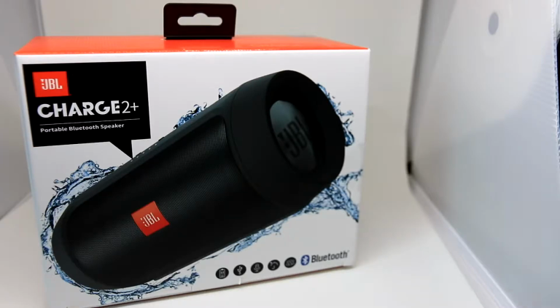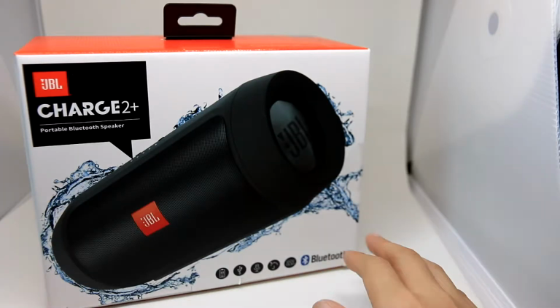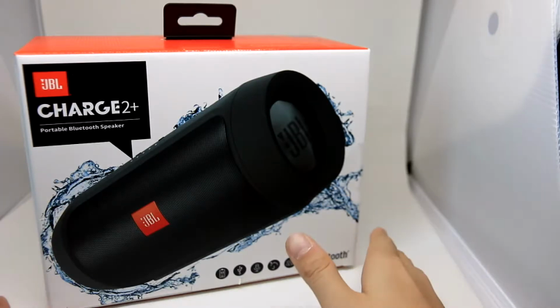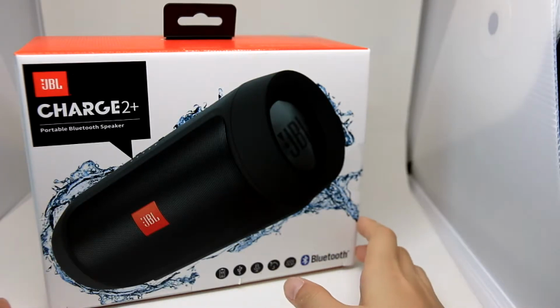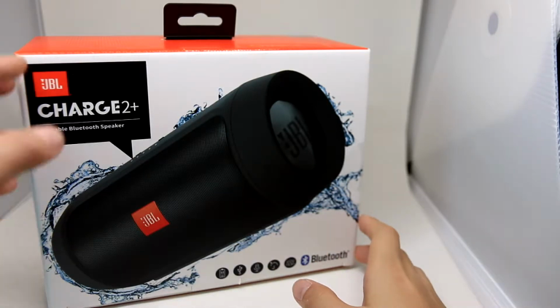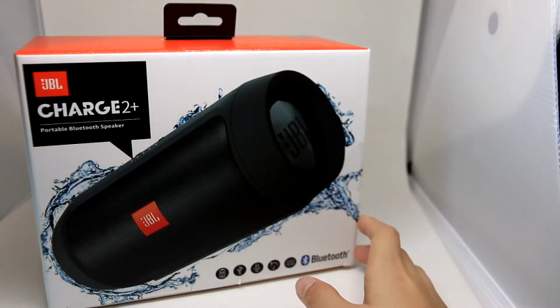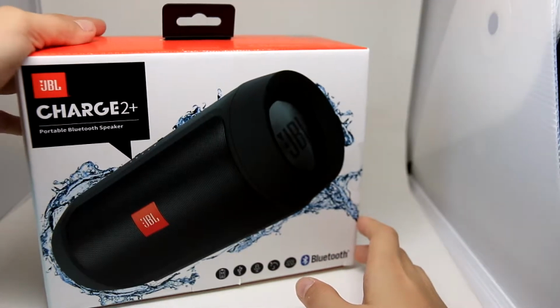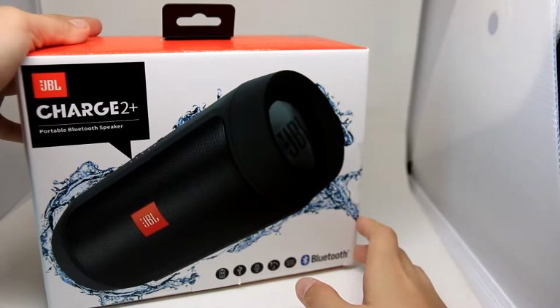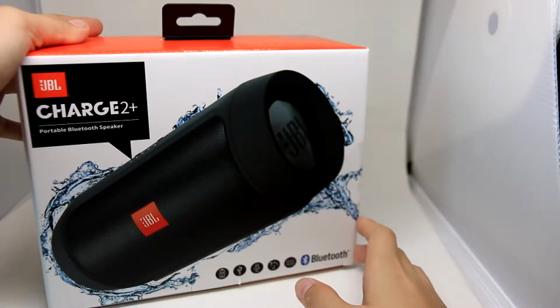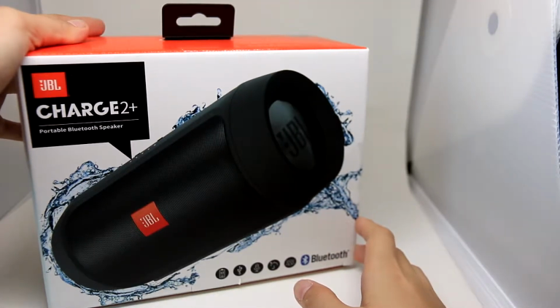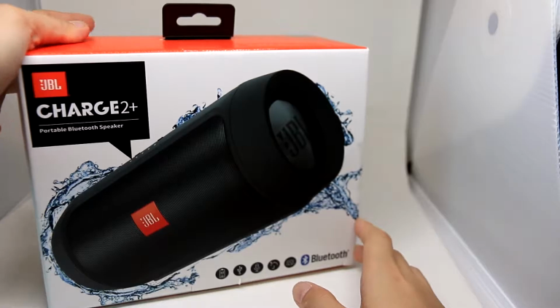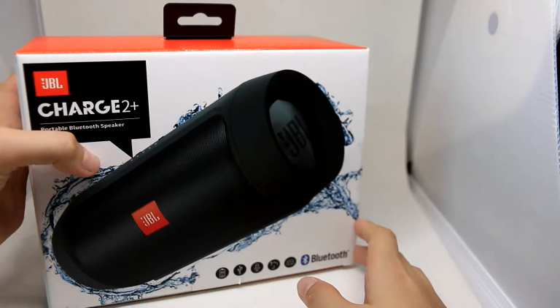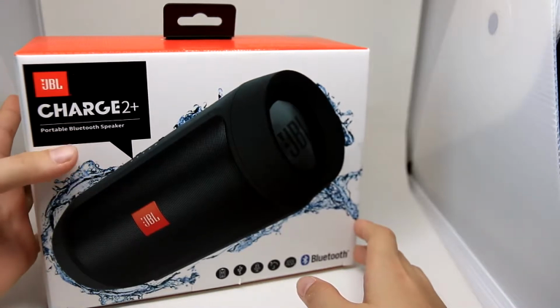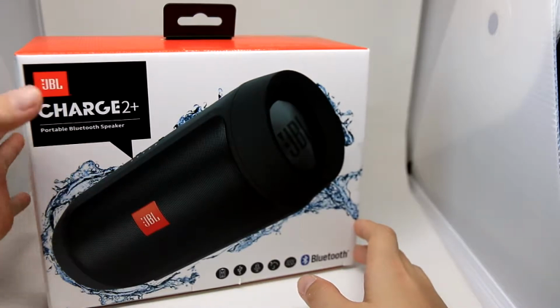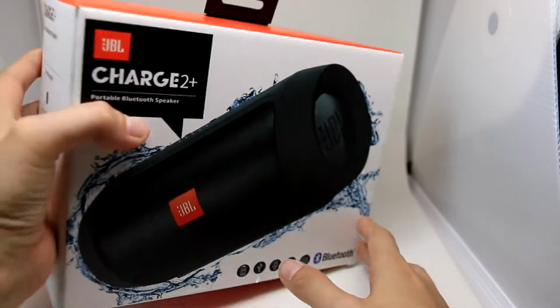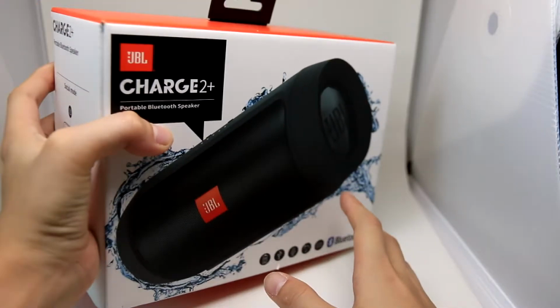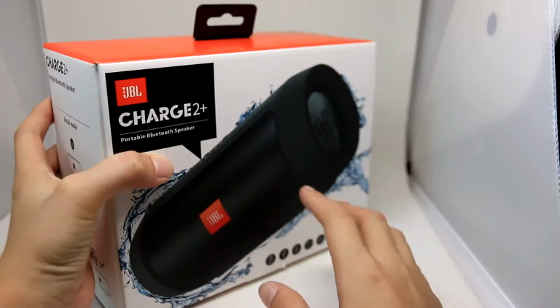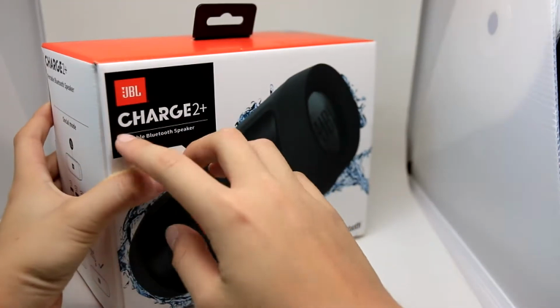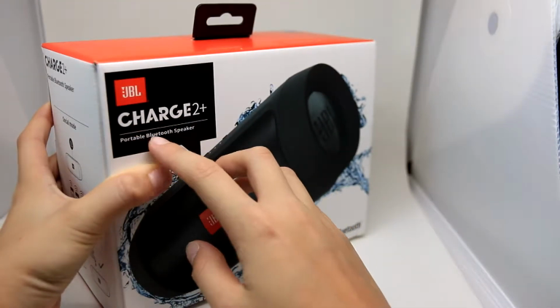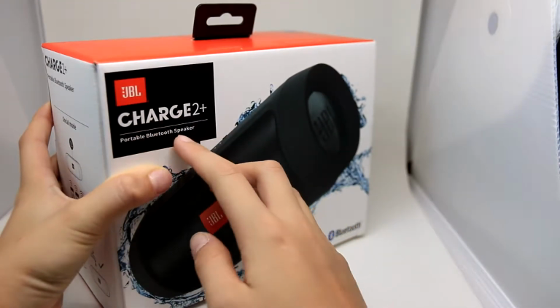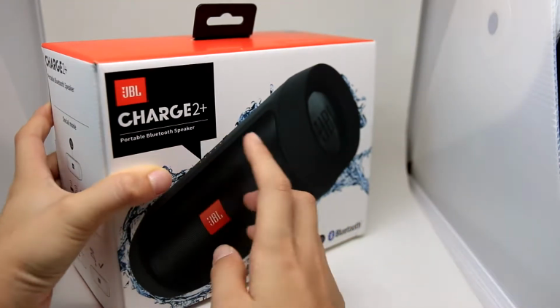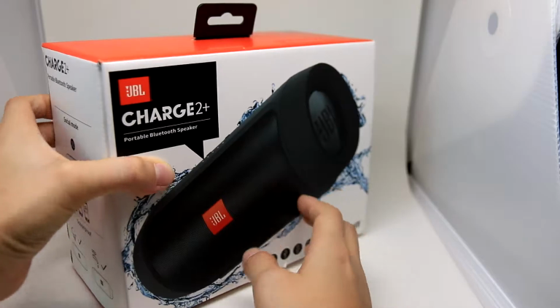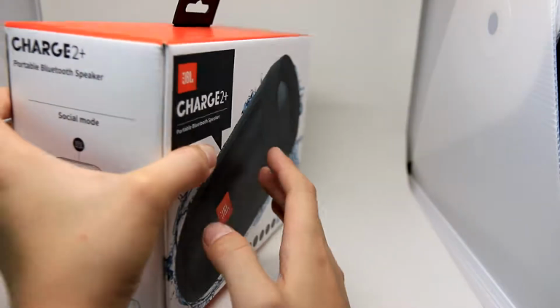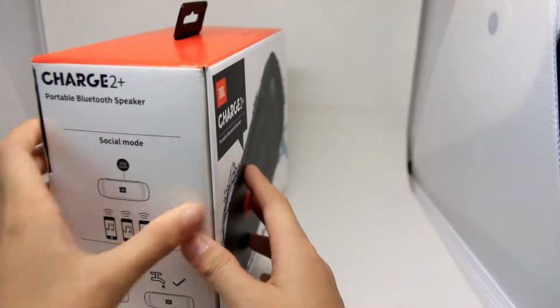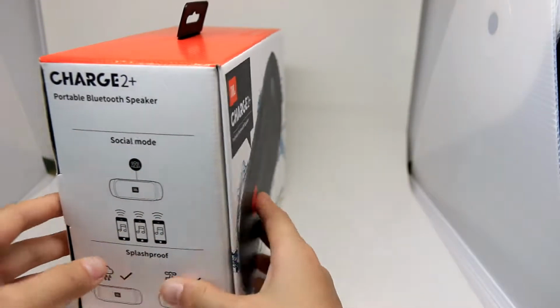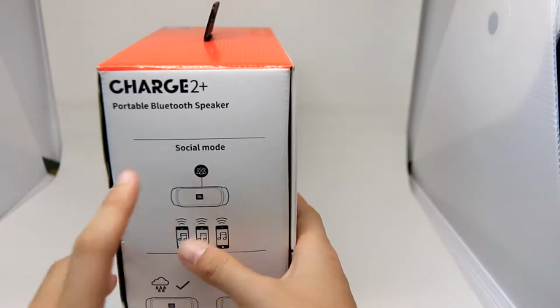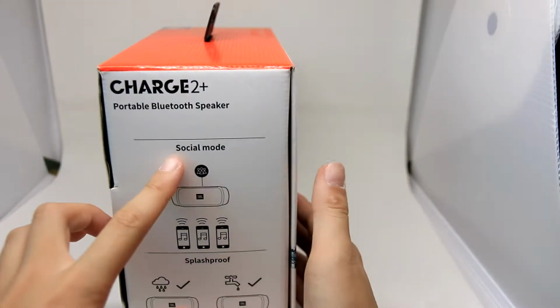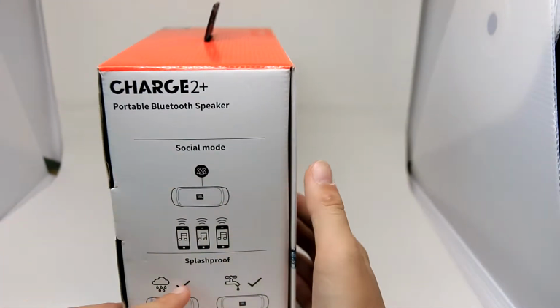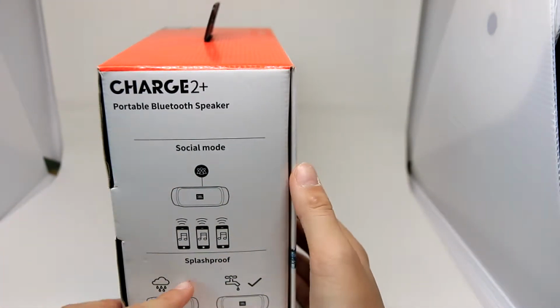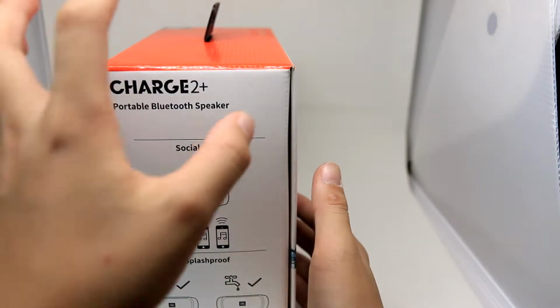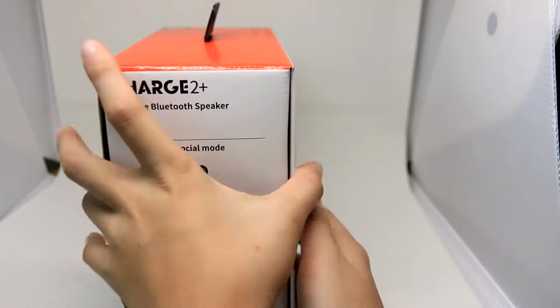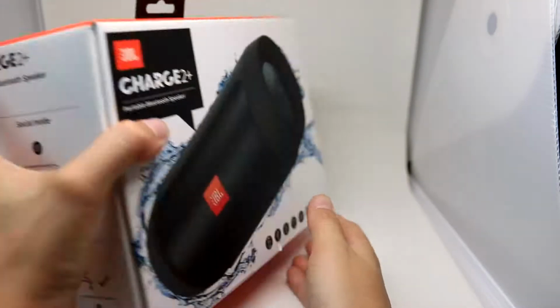What's up guys, it's InsideTek here and today I've got the JBL Charge 2 Plus. So as you can see, it says that it's a portable Bluetooth speaker. It has social mode and it's also water resistant.